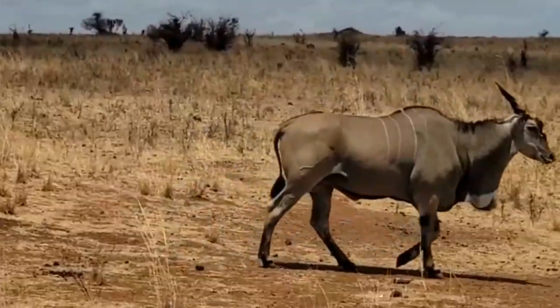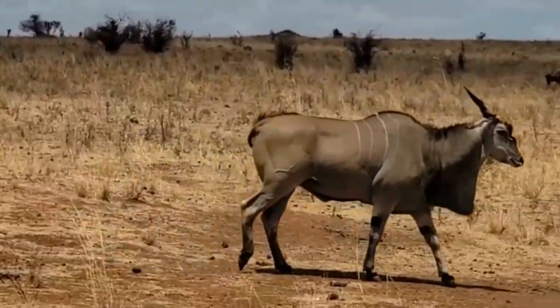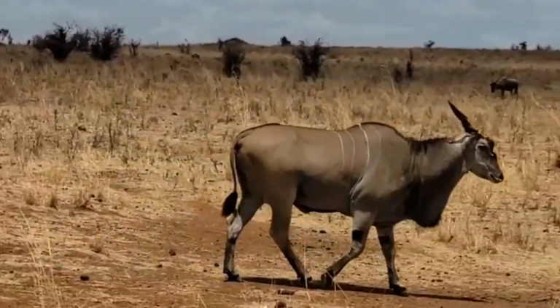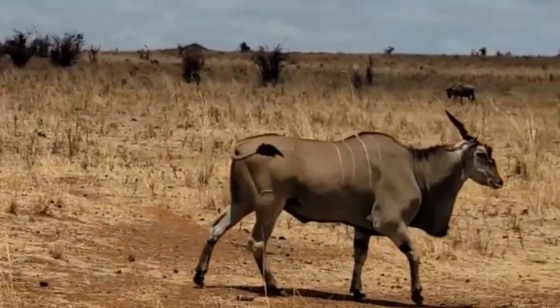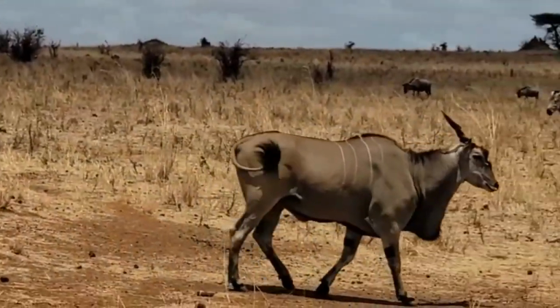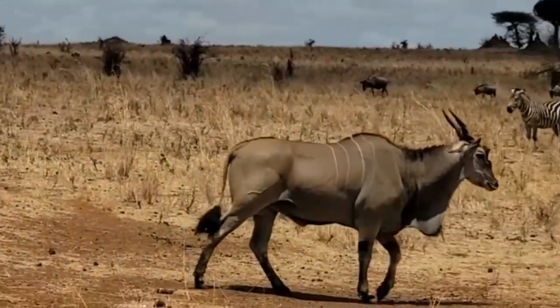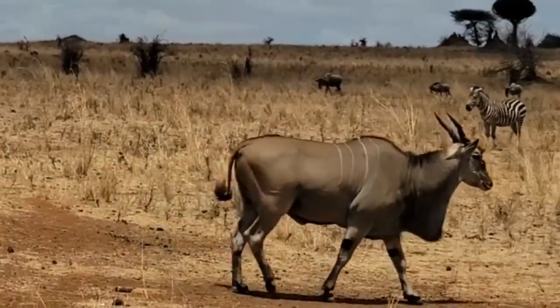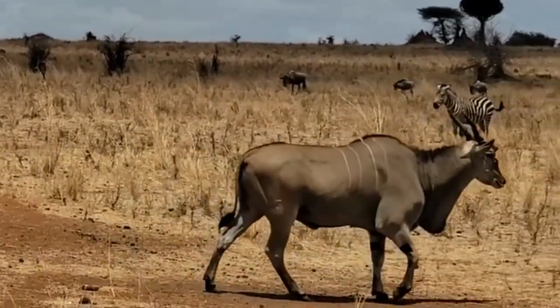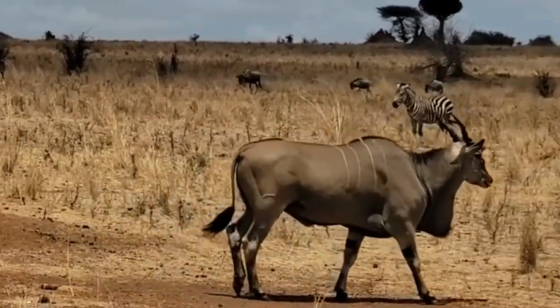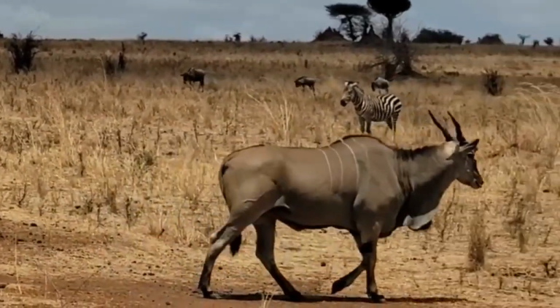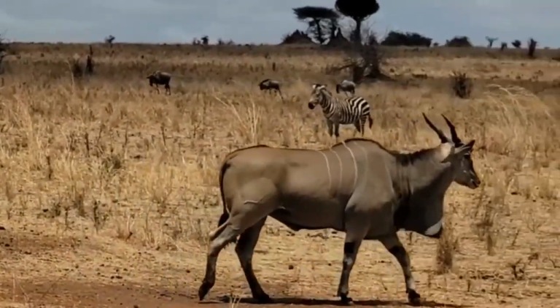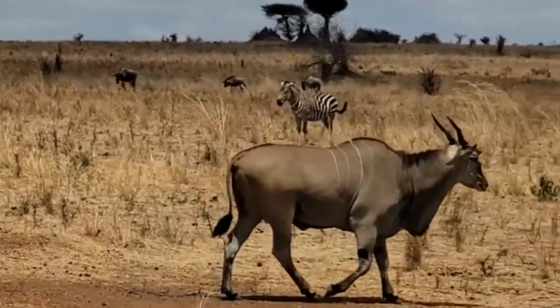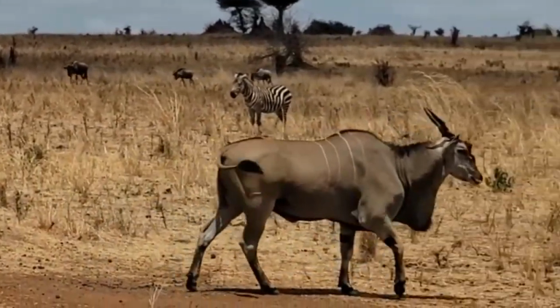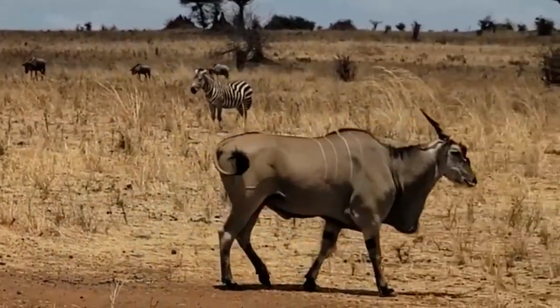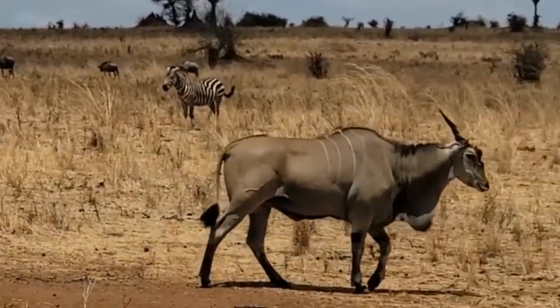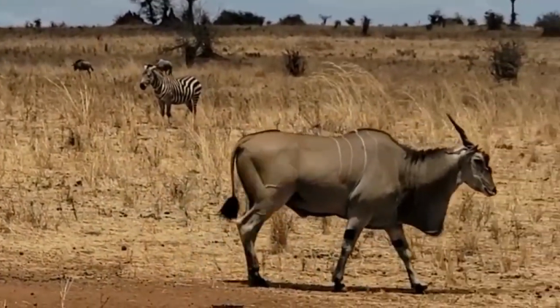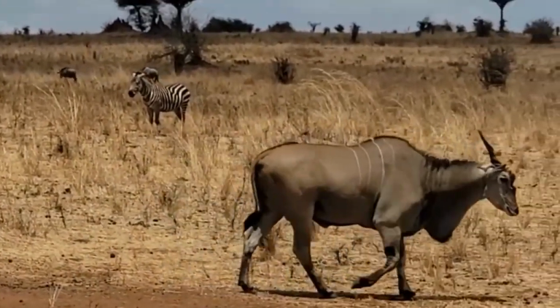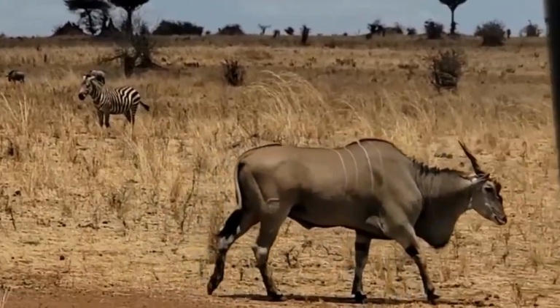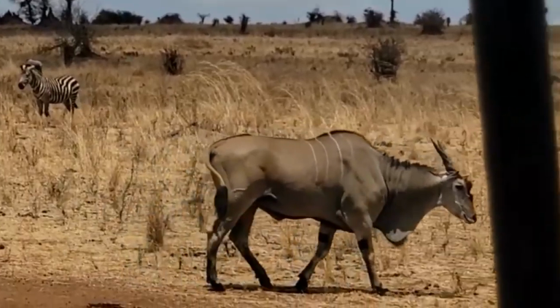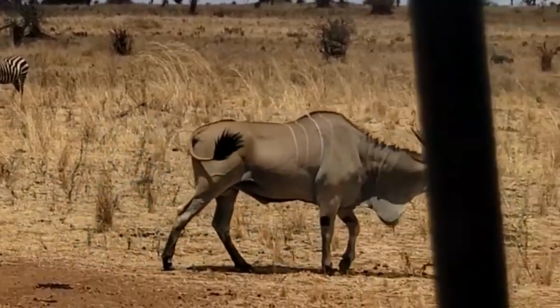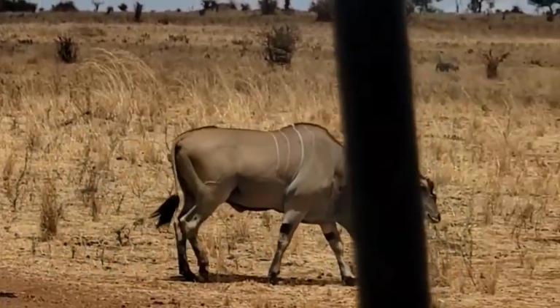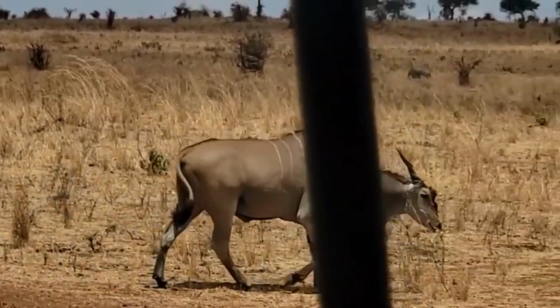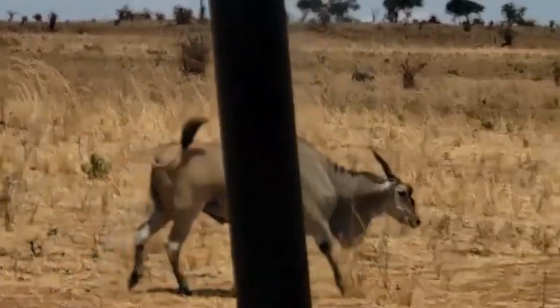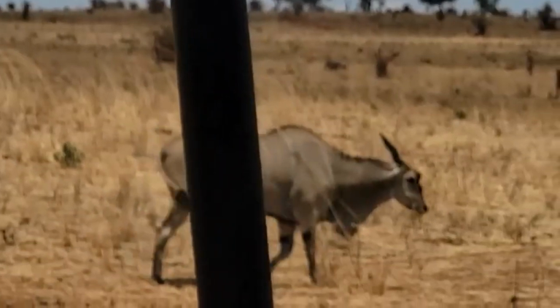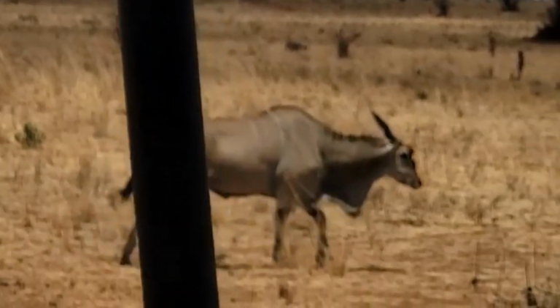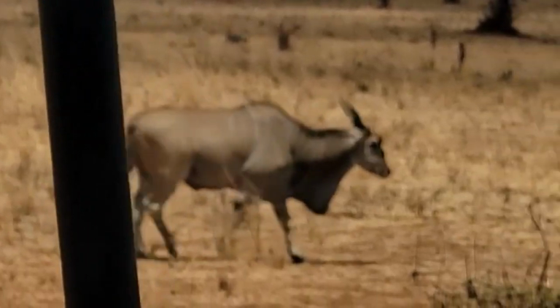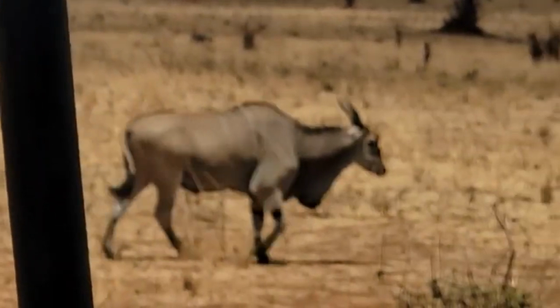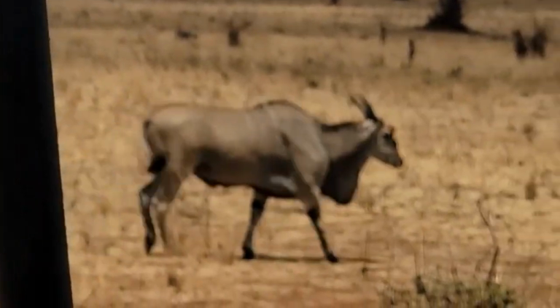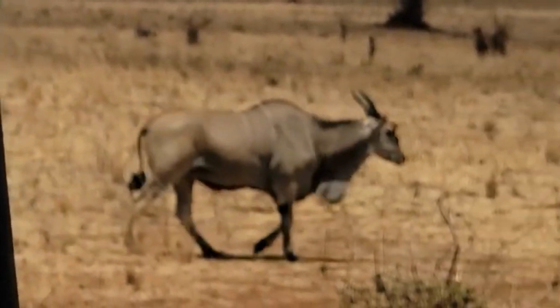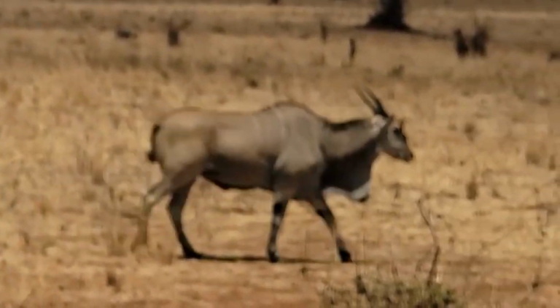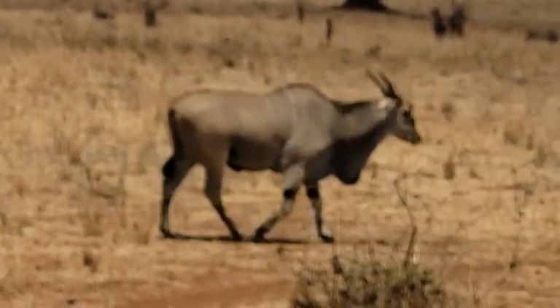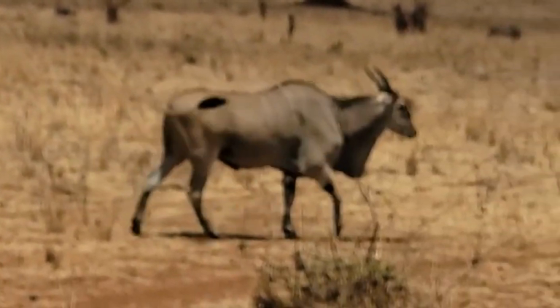Giant elands are known for their ability to utilize browse that other animals find unpalatable, allowing them to thrive in habitats that might be challenging for other large herbivores.